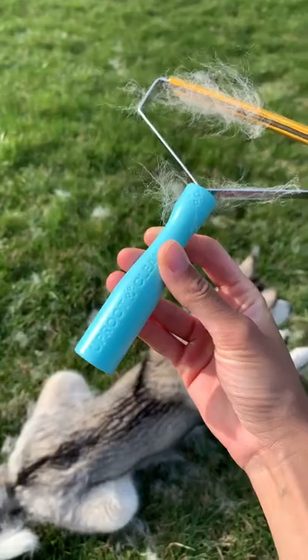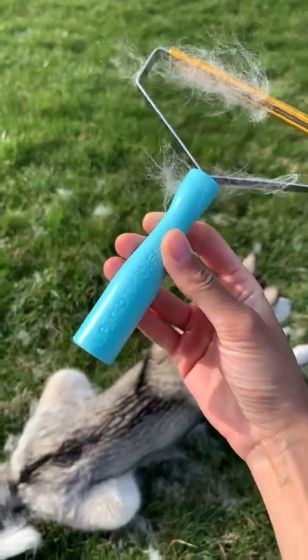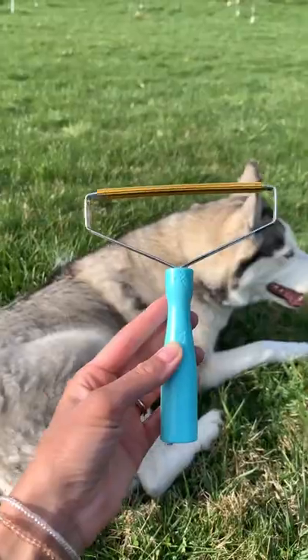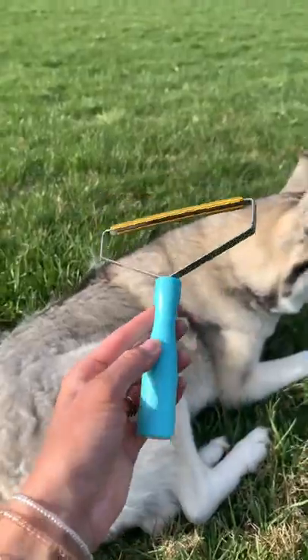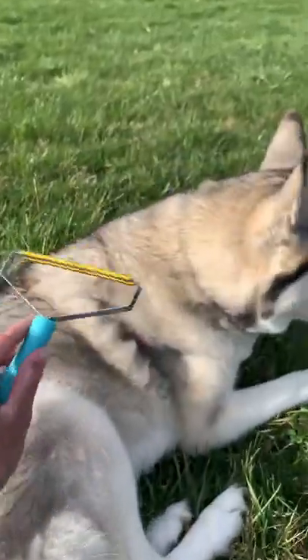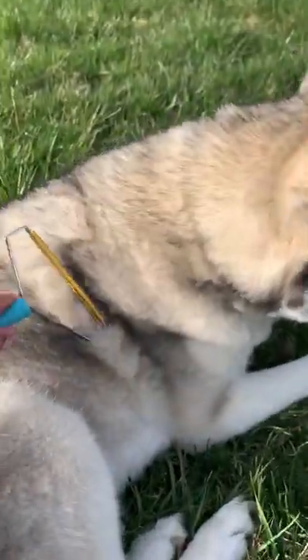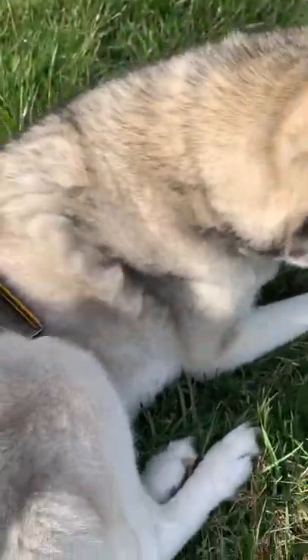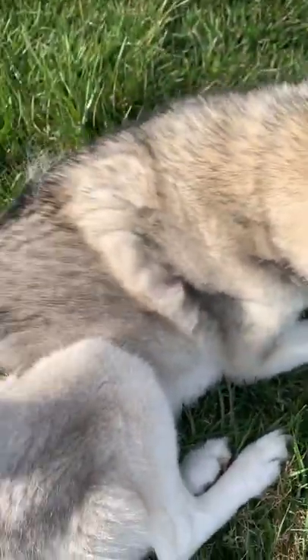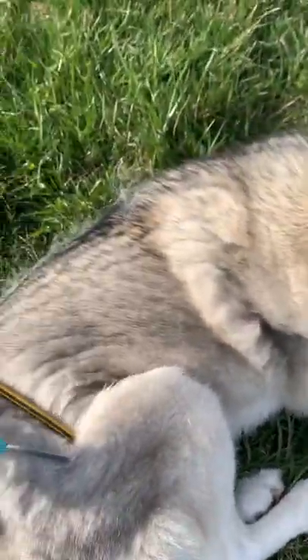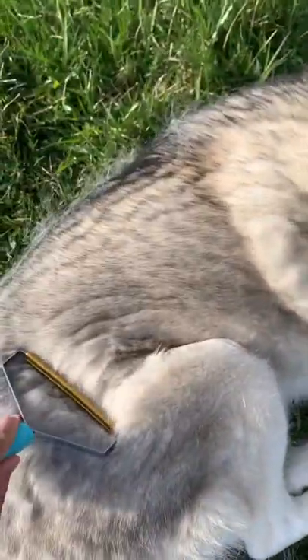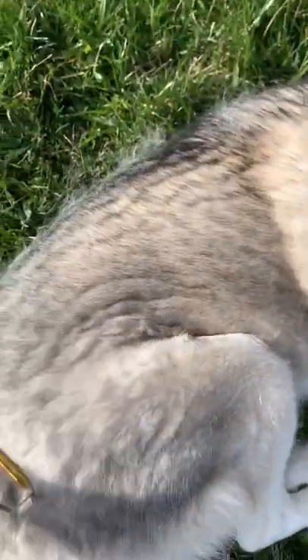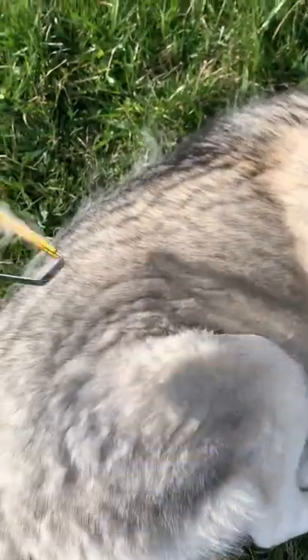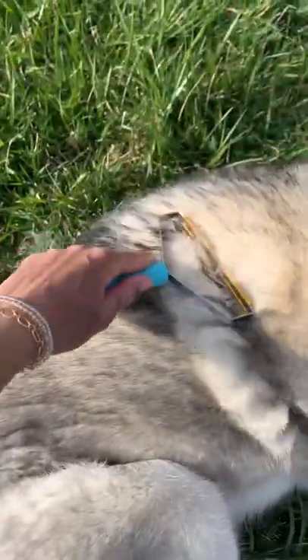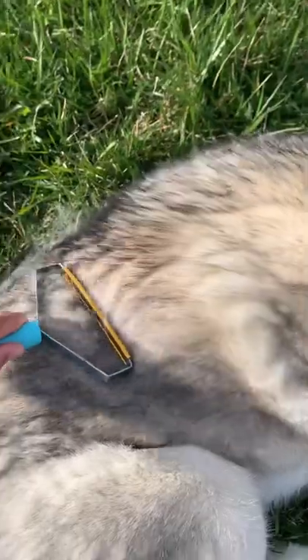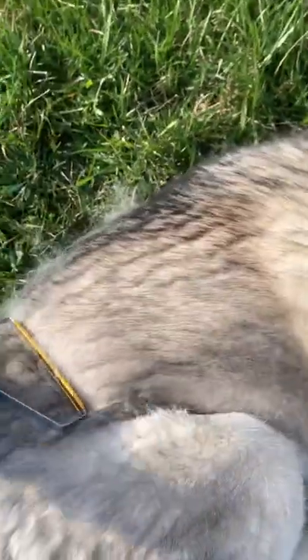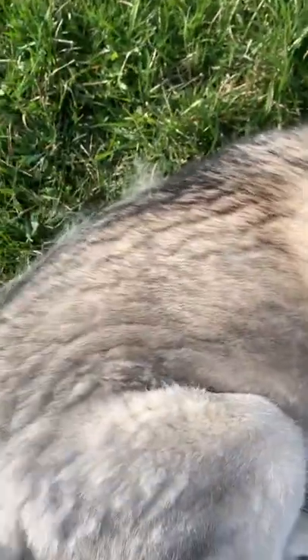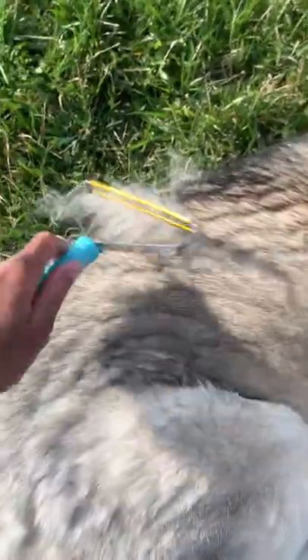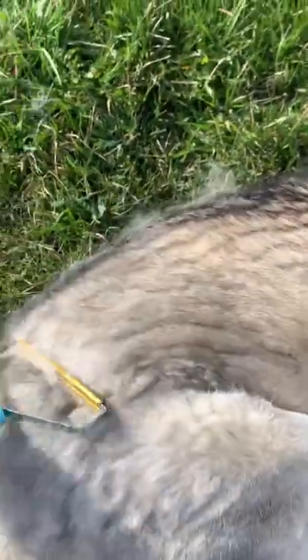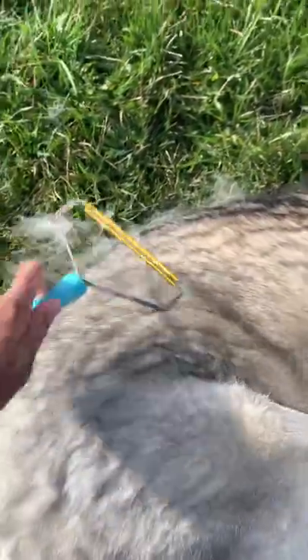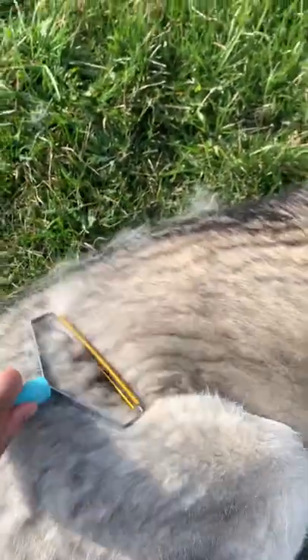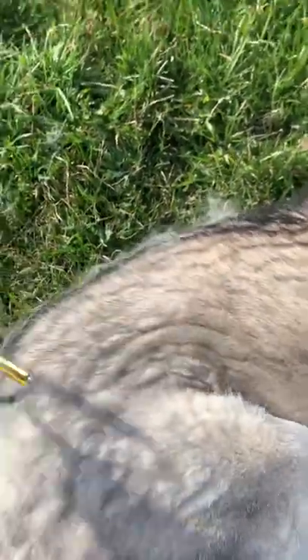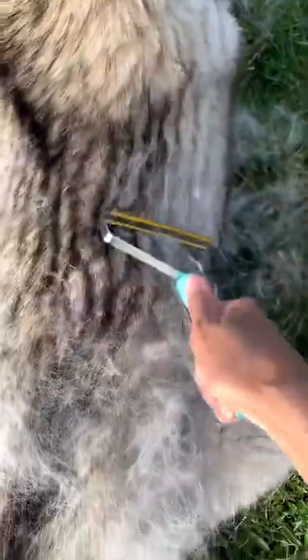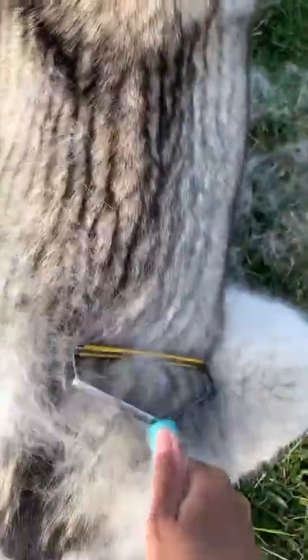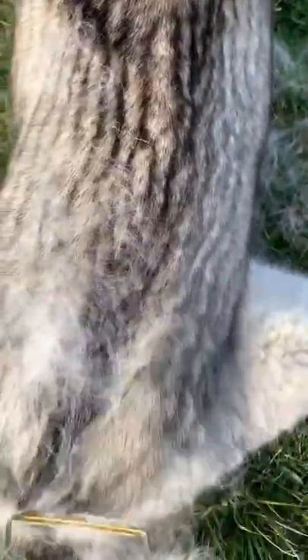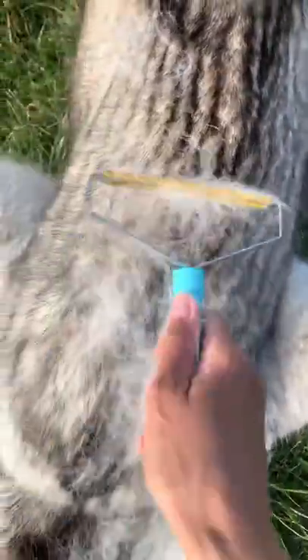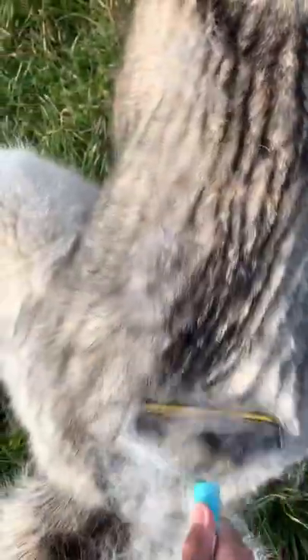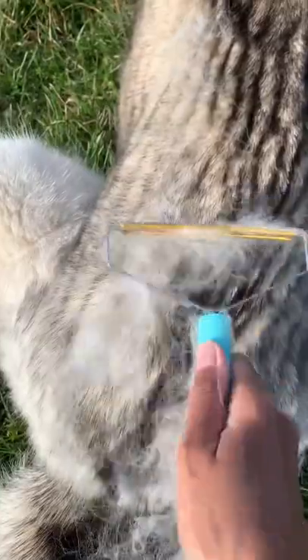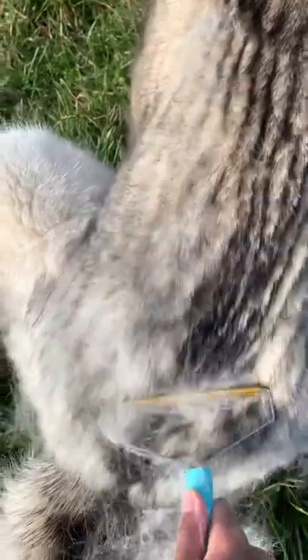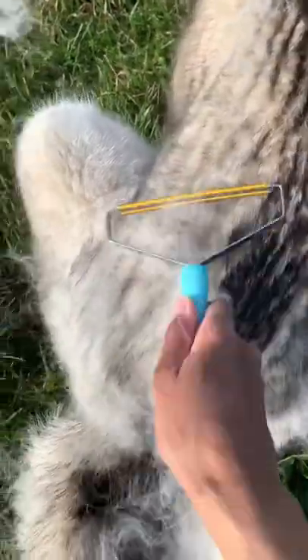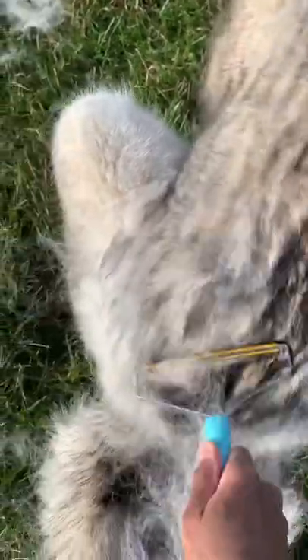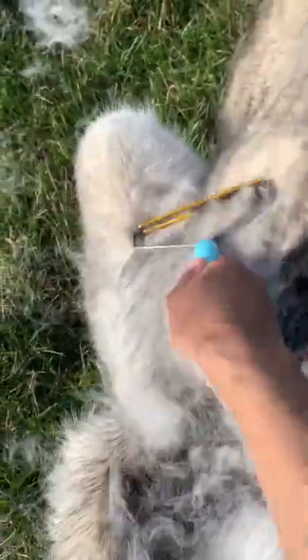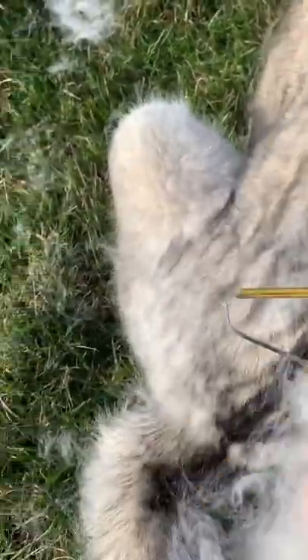If you're watching this video, this is your sign that you need Uproot Clean in your life. This tool is absolutely amazing. Not only does it work inside the house on your carpets and couches, but look how well it removes Nala's fur.